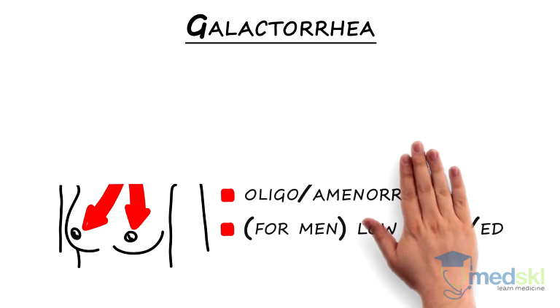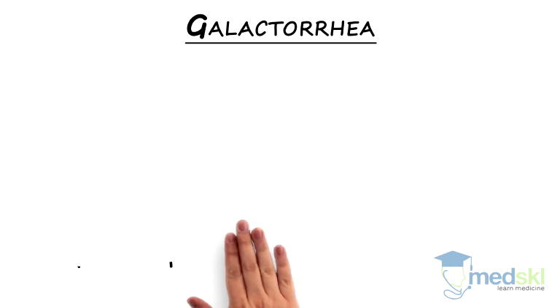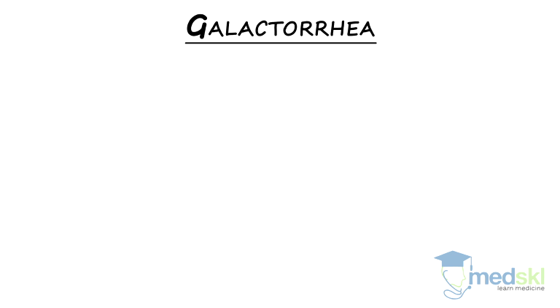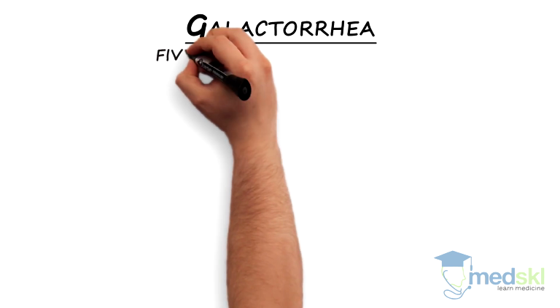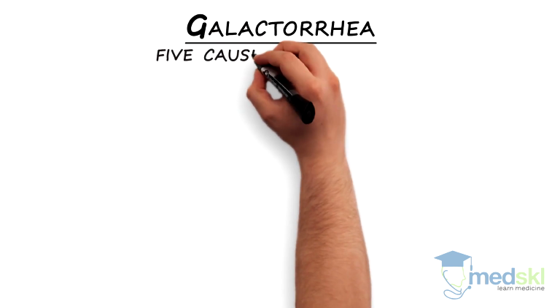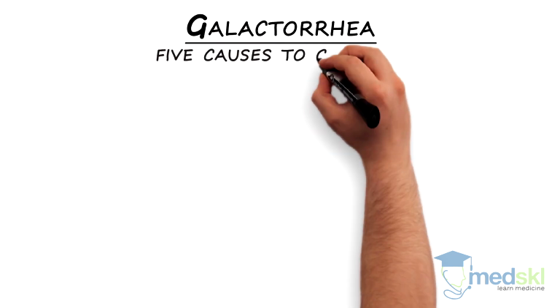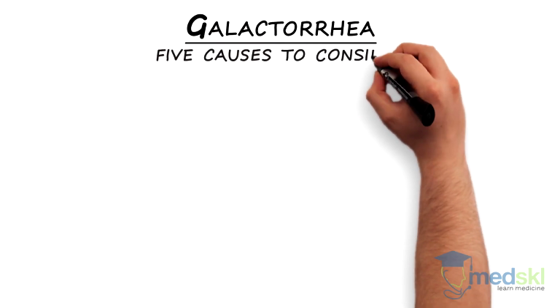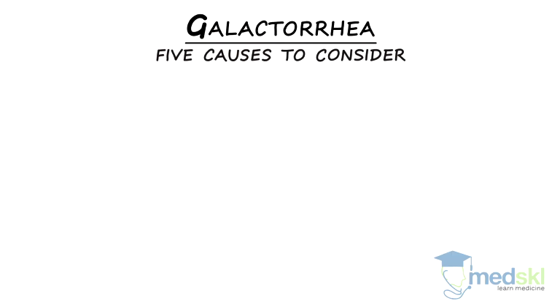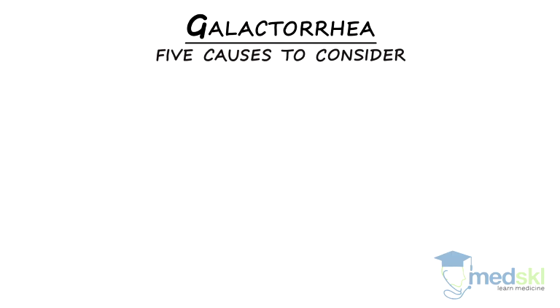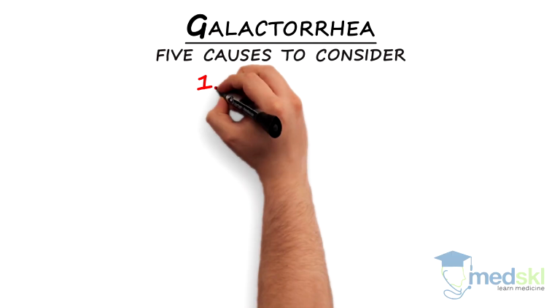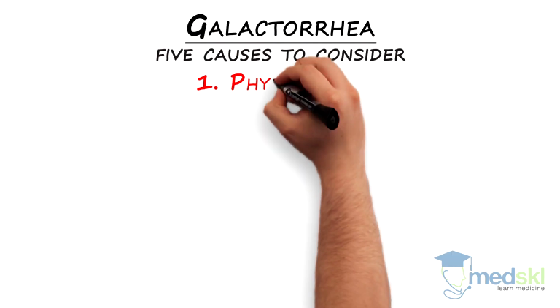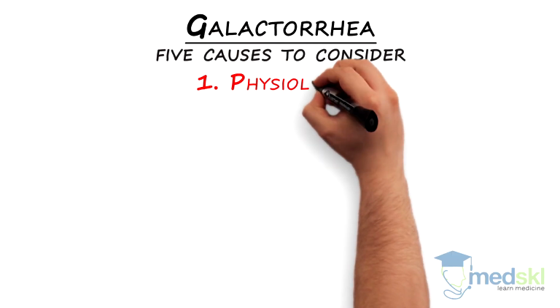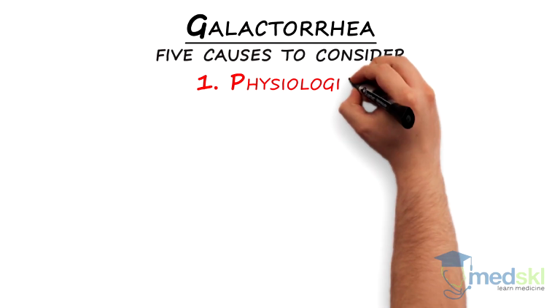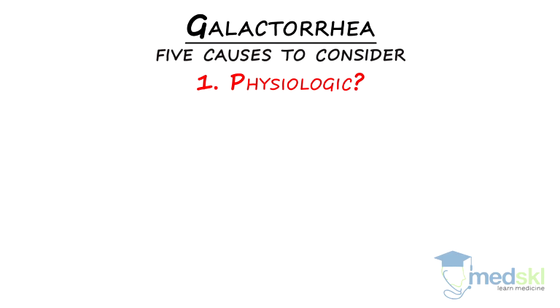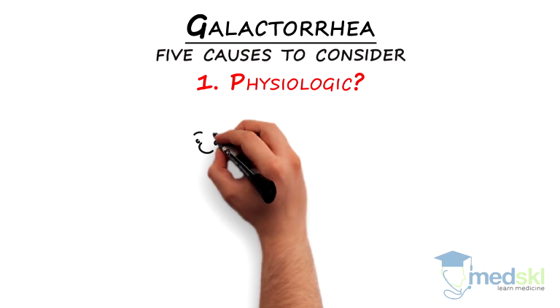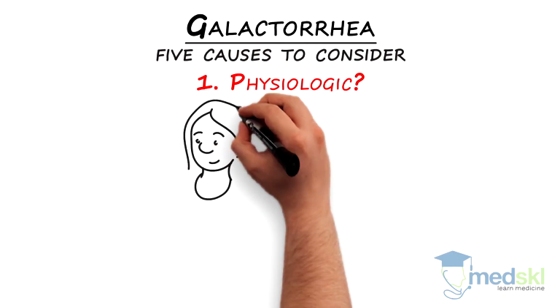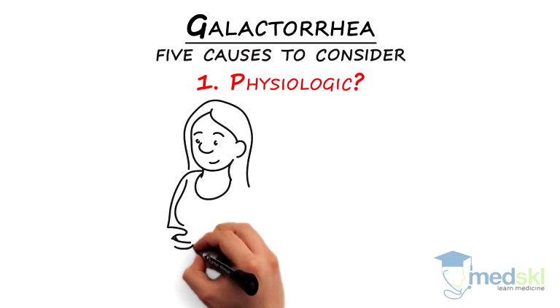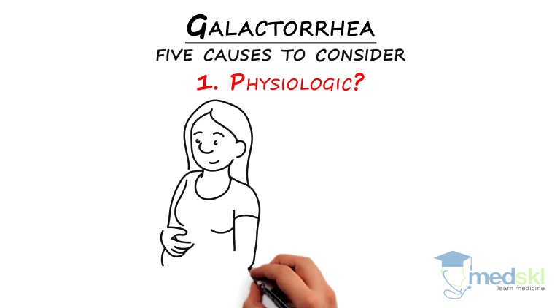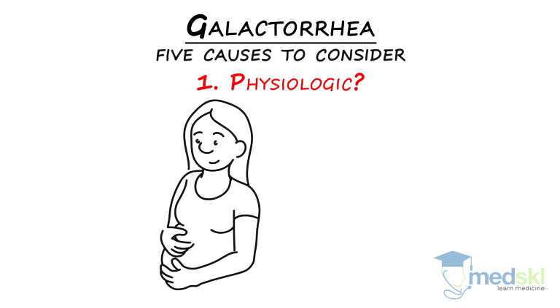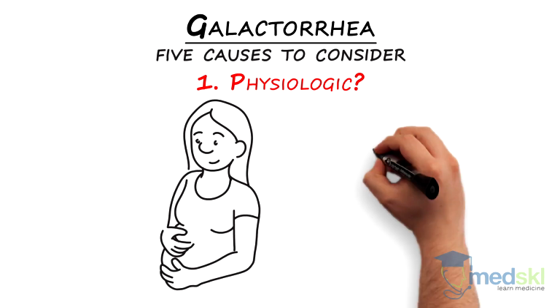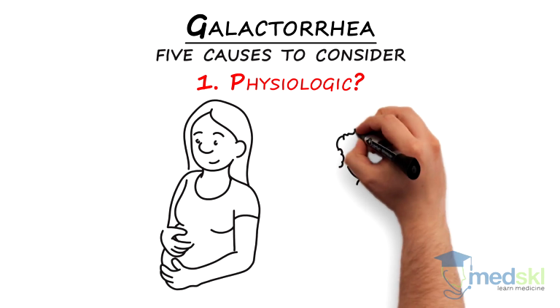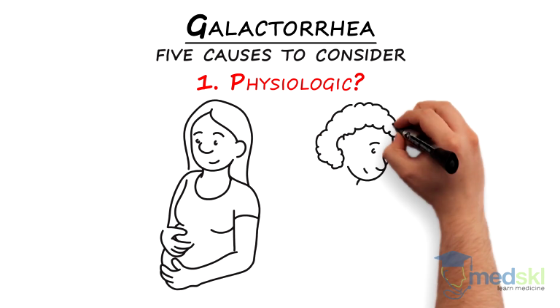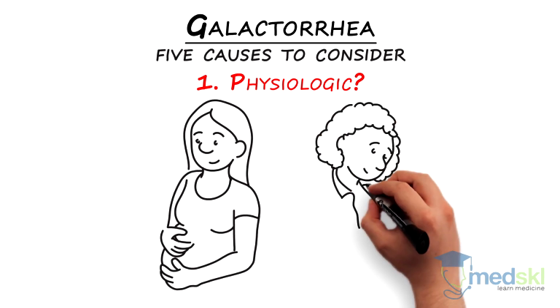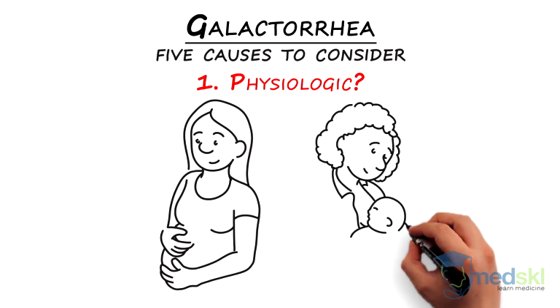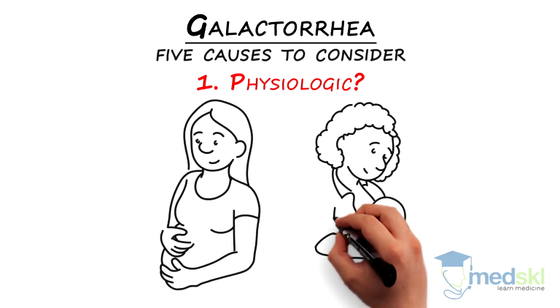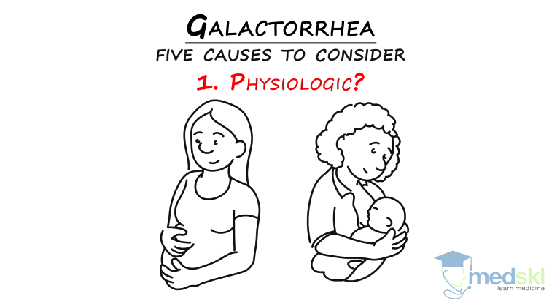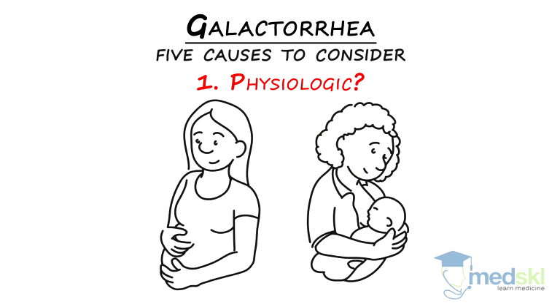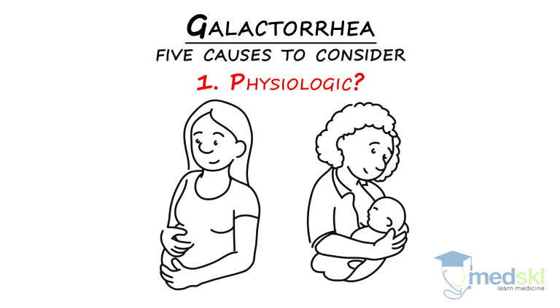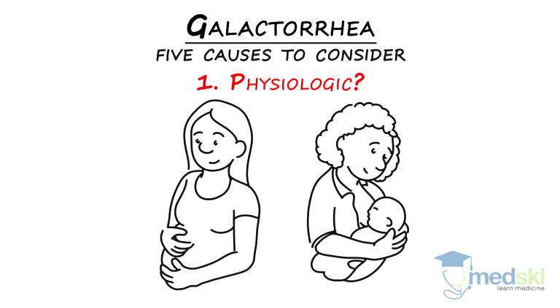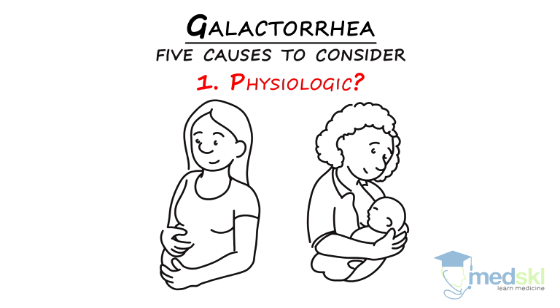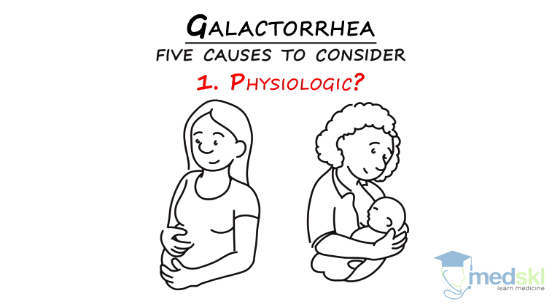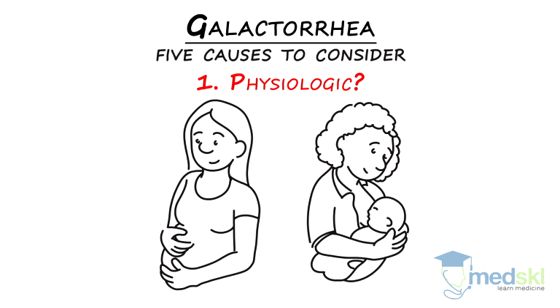There are five causes to consider. One: physiologic. Are they pregnant now or recently, breastfeeding, or have they had chest wall trauma or disease?